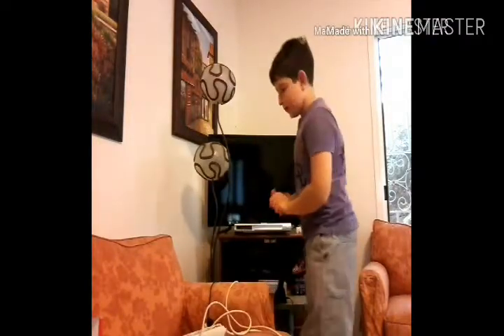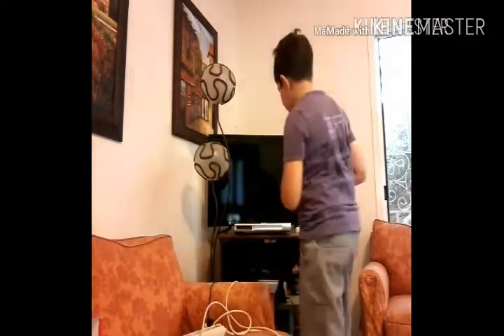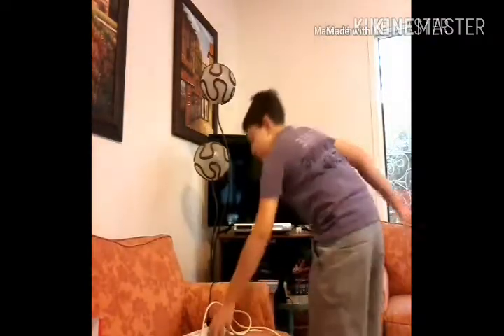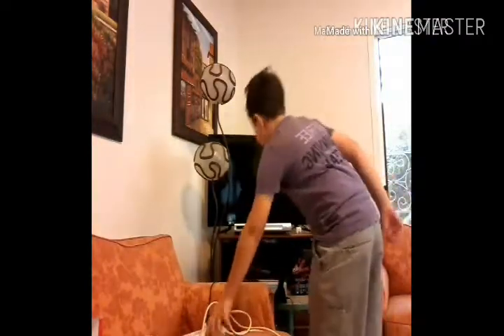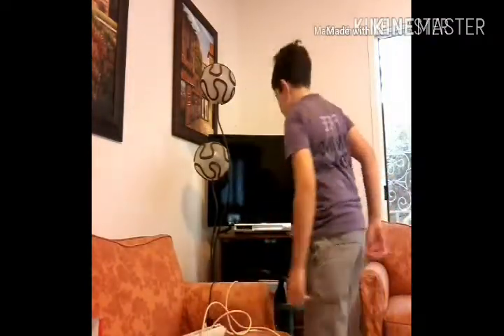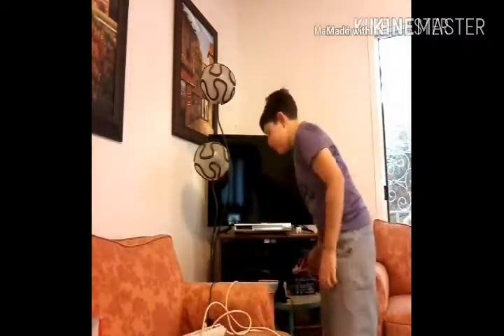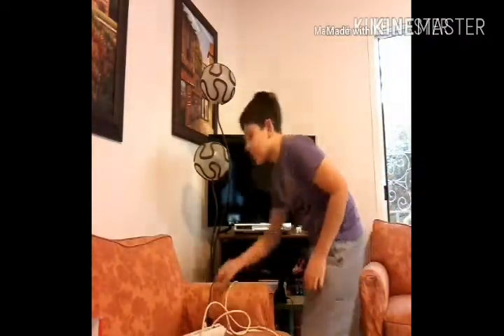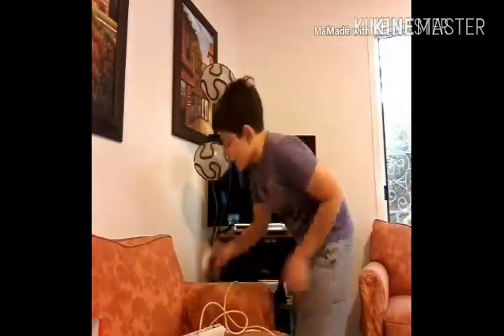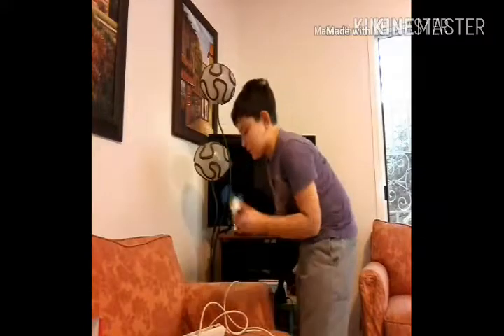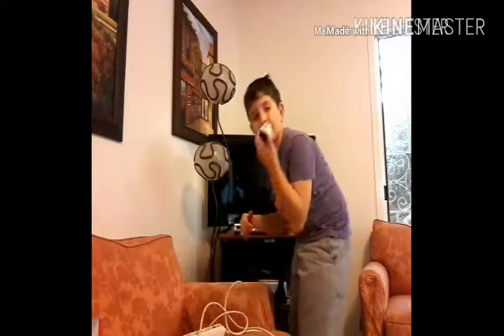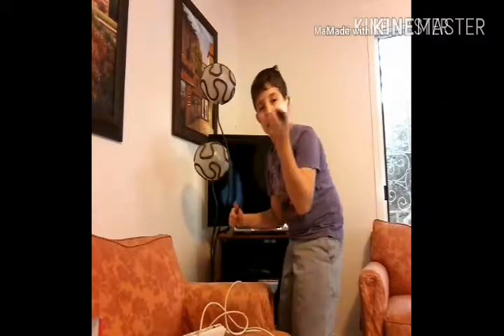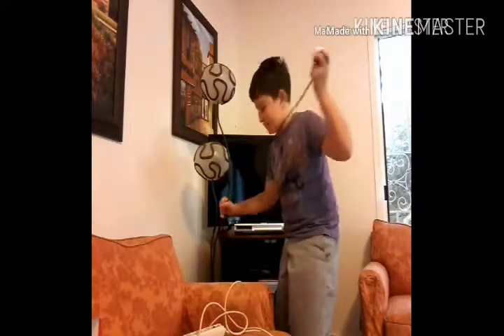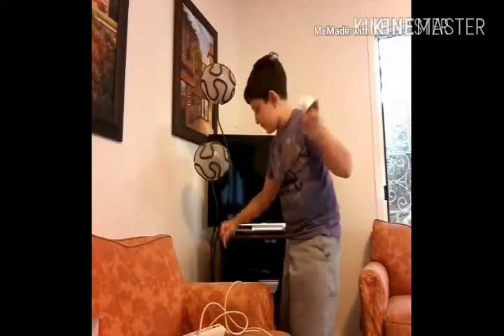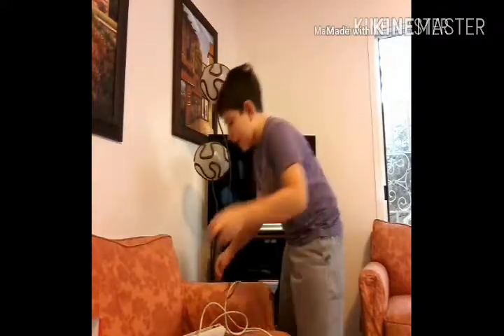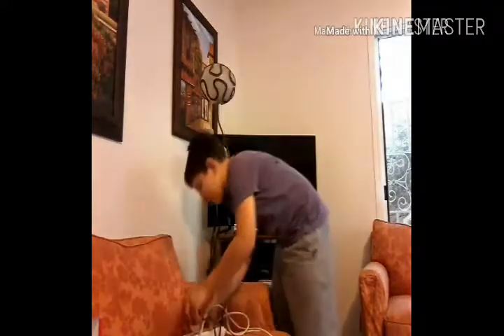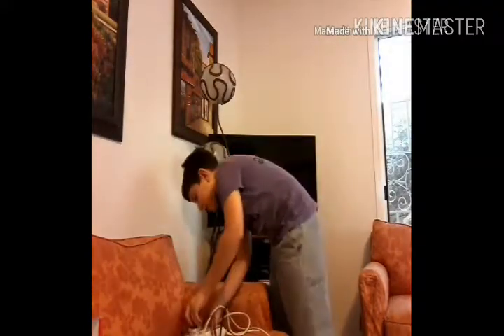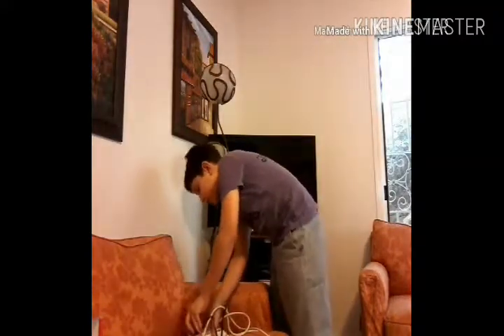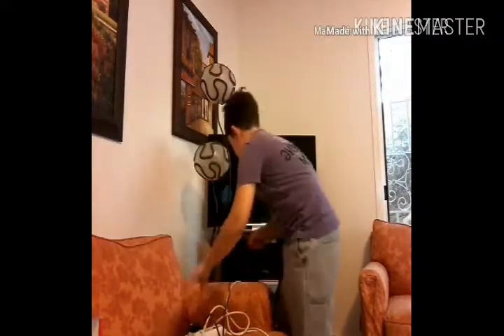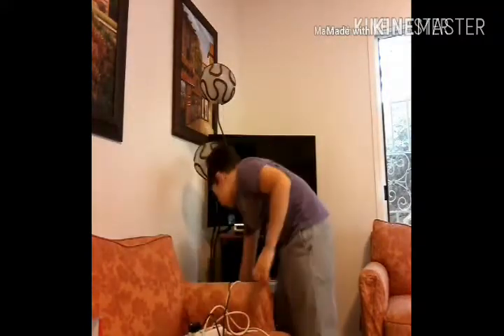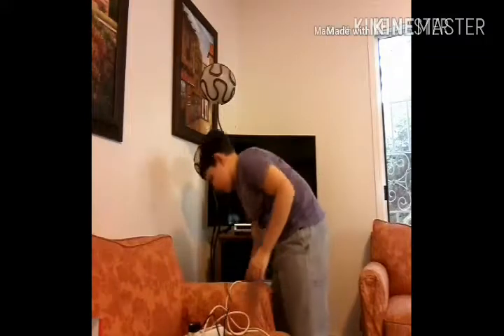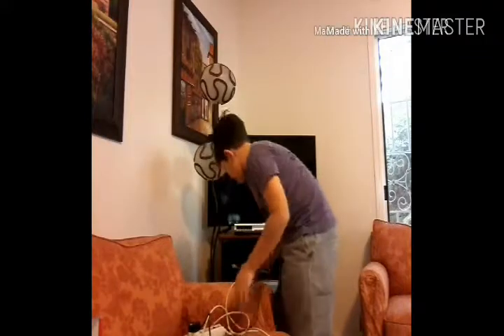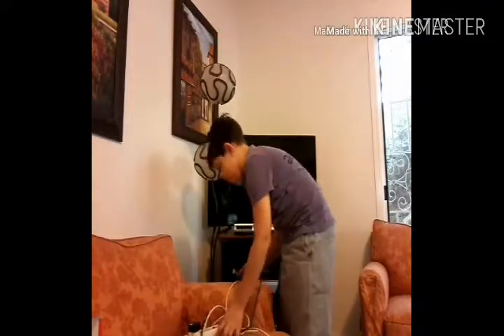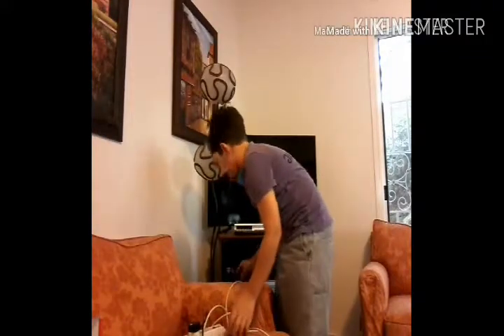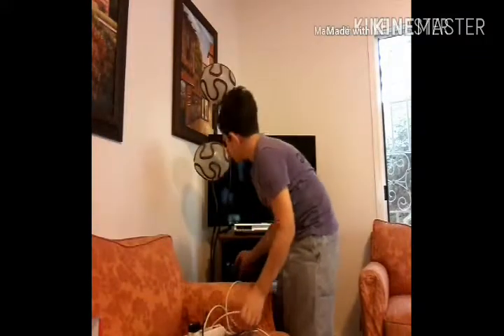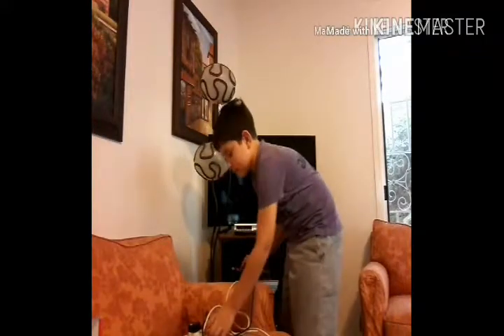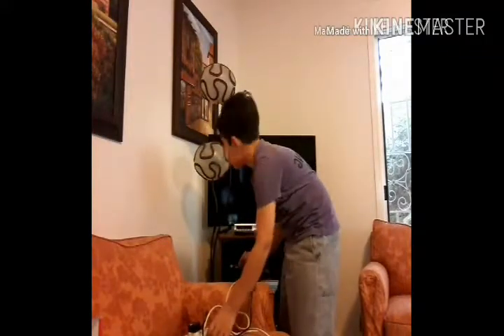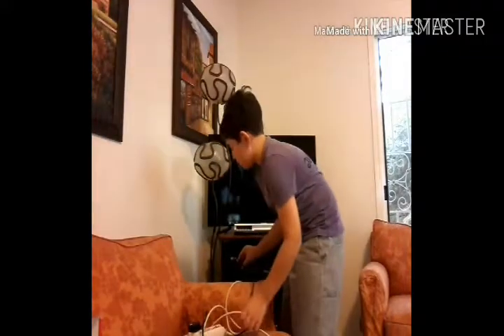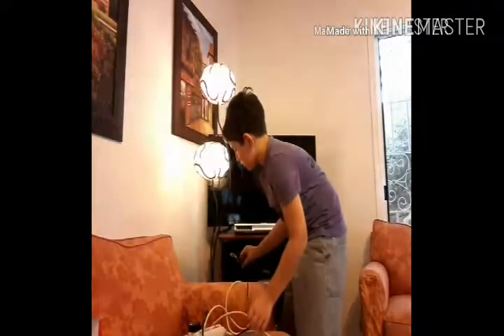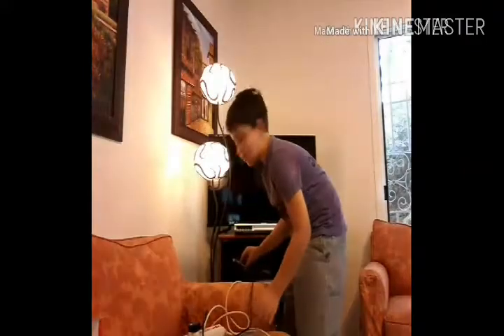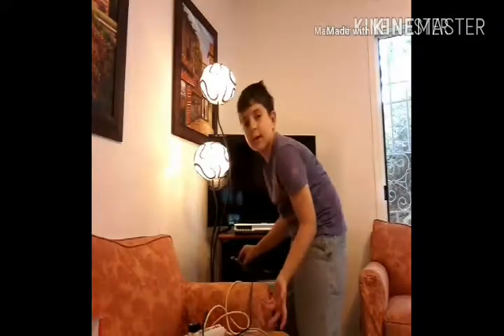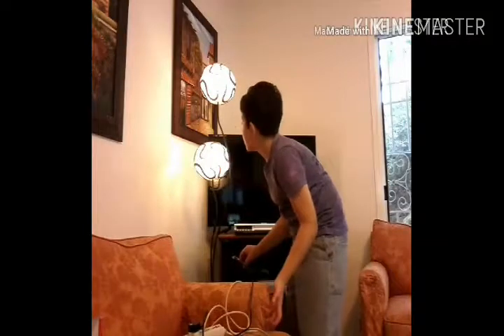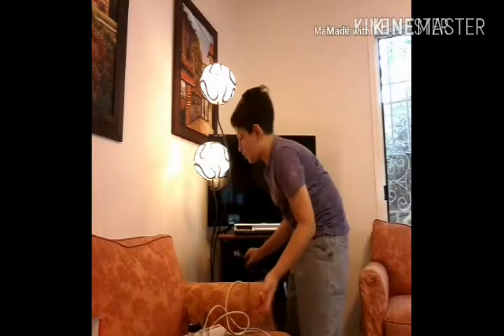Here we go. Now I am going to take the light and plug it in. Here we go — now when I turn it on, it's working.